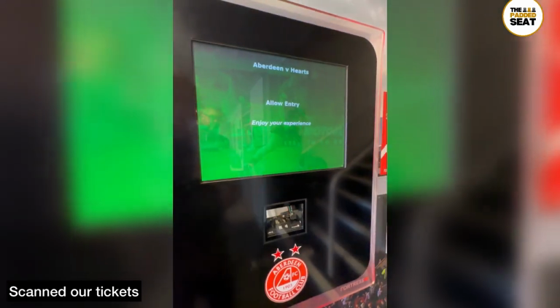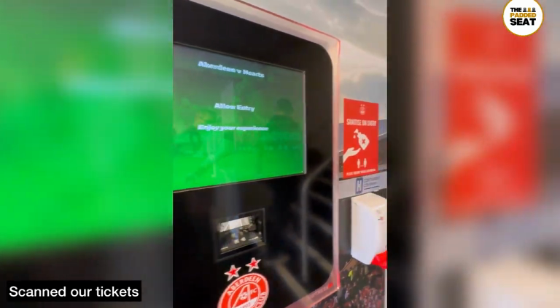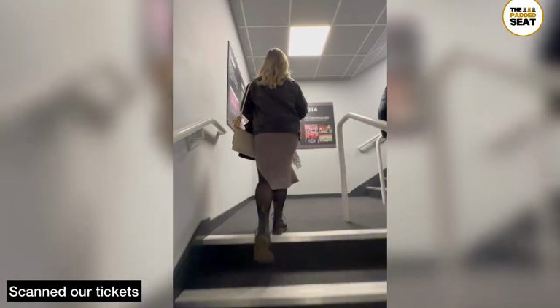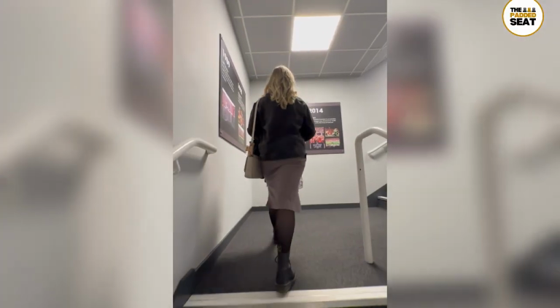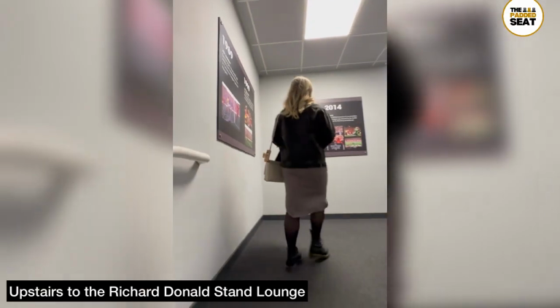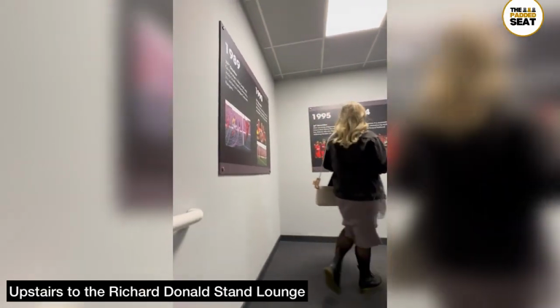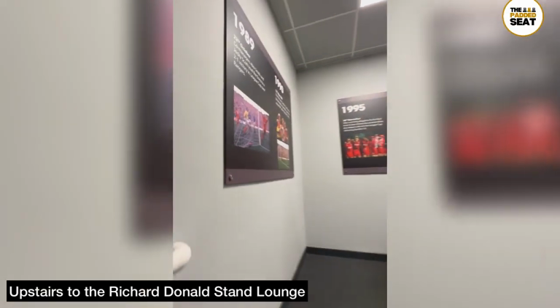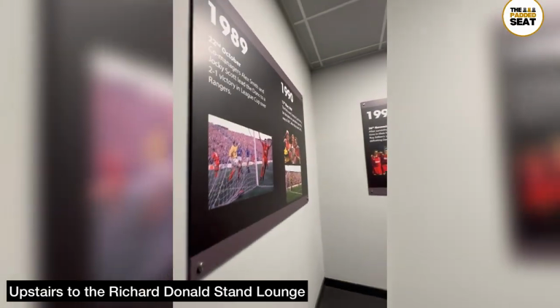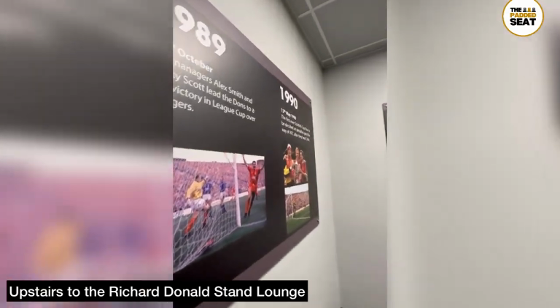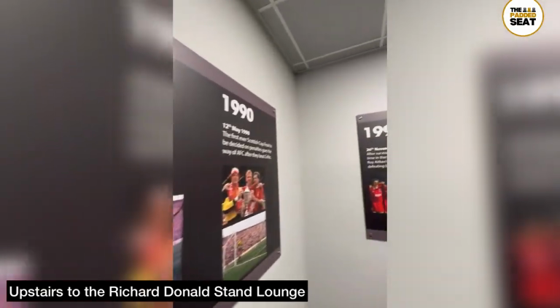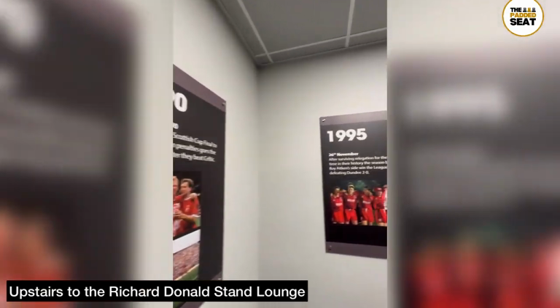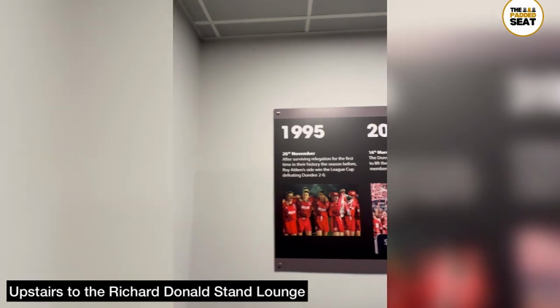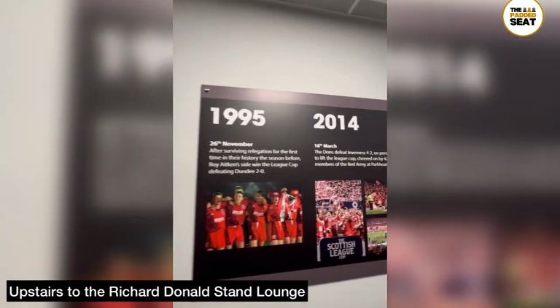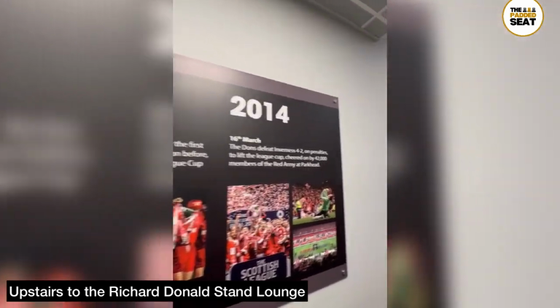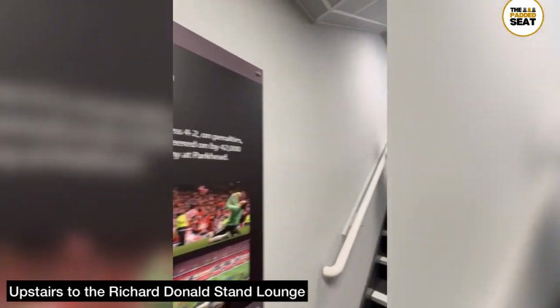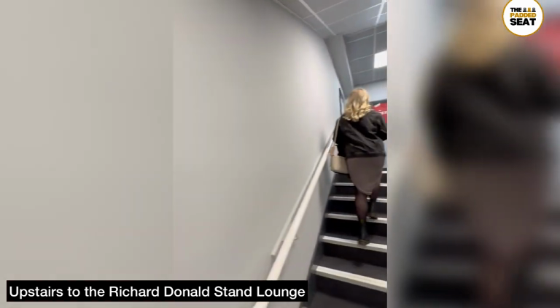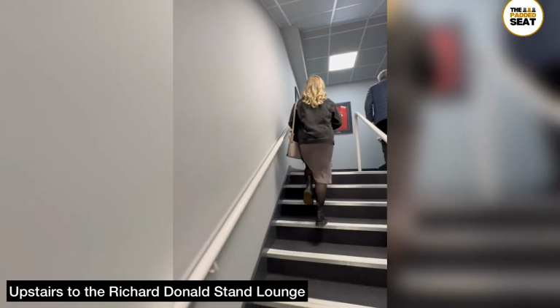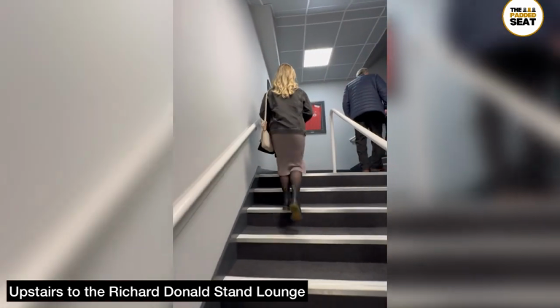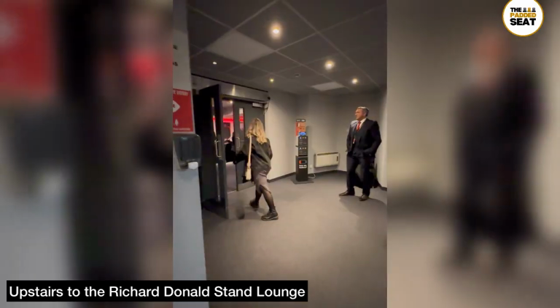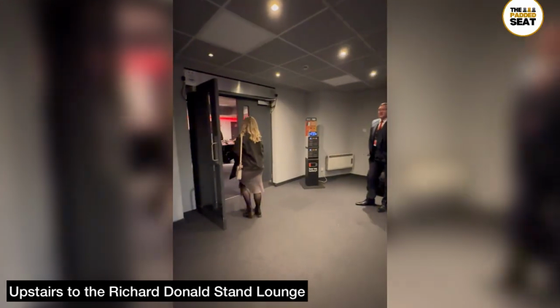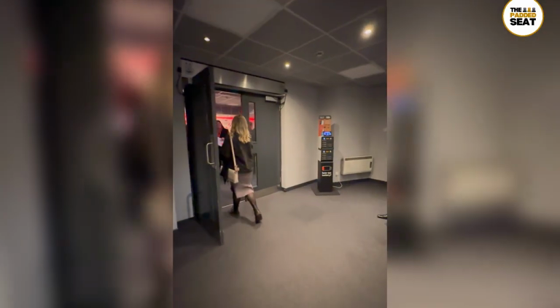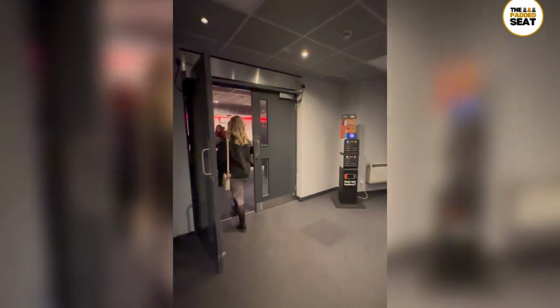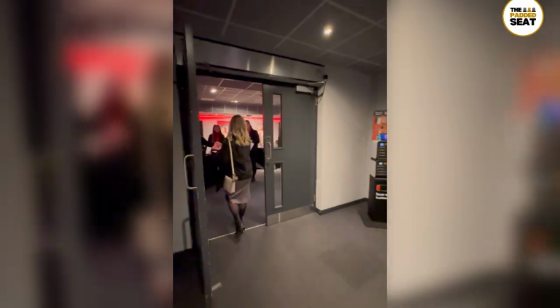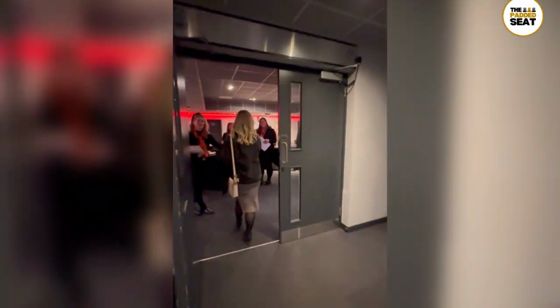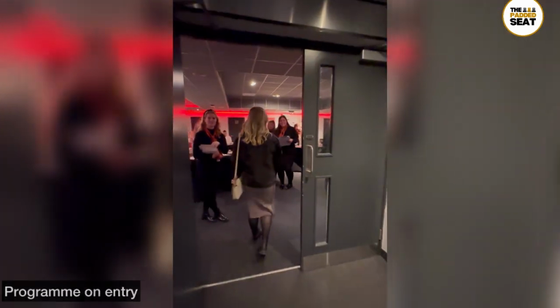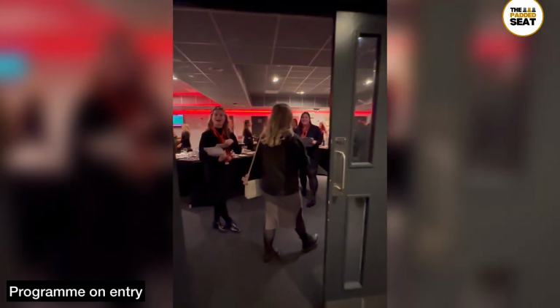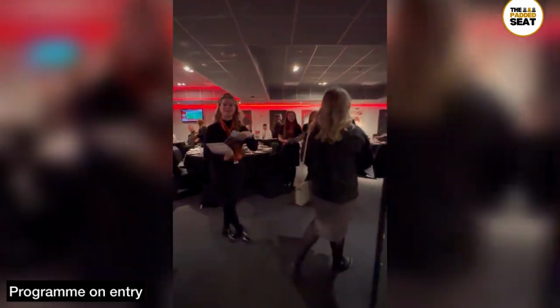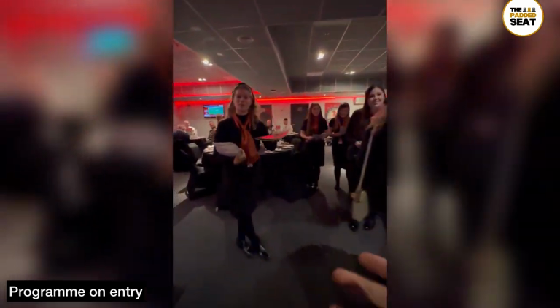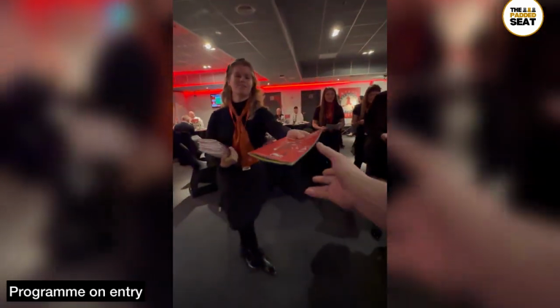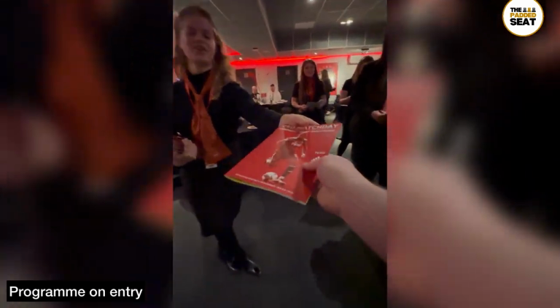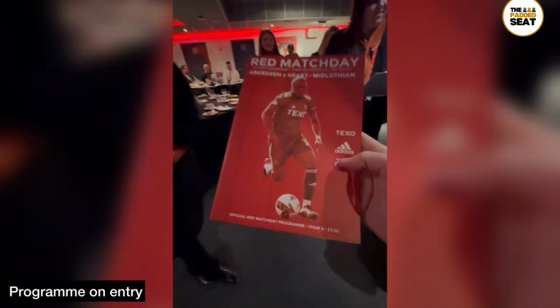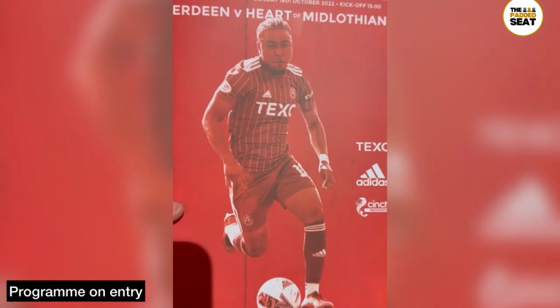You can then take the lift — we decided to take the stairs — up to the Richard Donald Stand lounge. On the way up the stairs there is a timeline of the club's history. As you make your way into the lounge, otherwise known as the RDS Lounge, you receive a programme on entry.